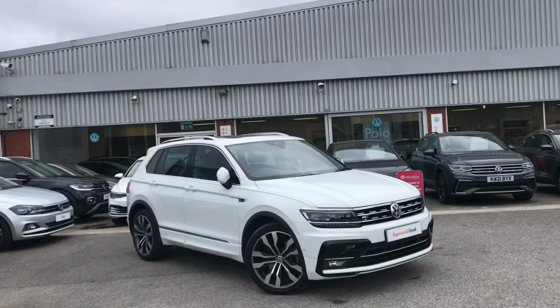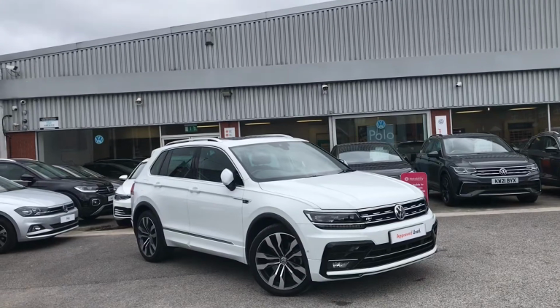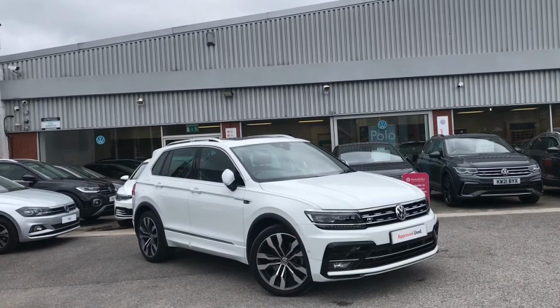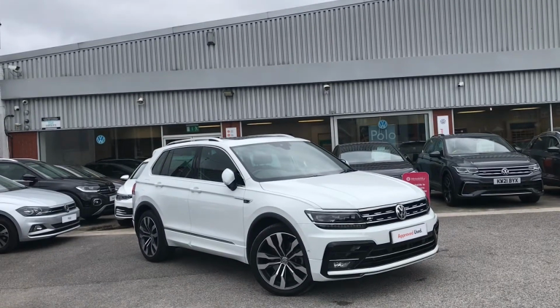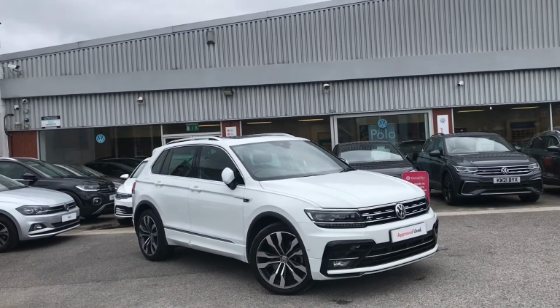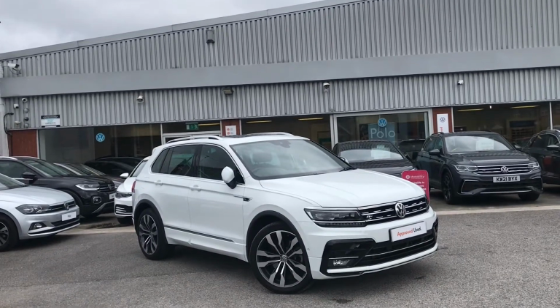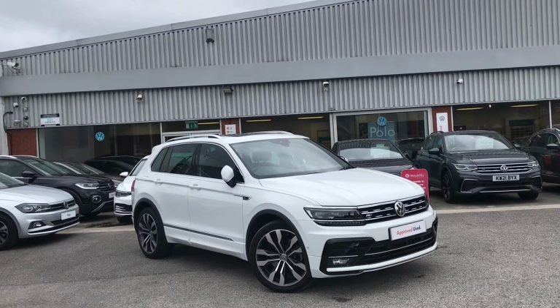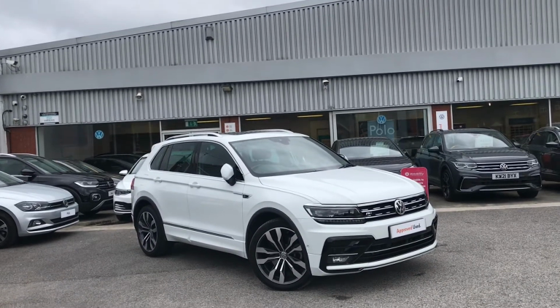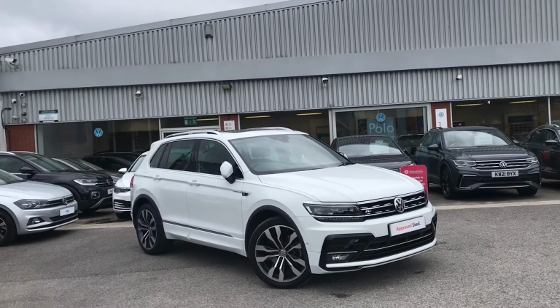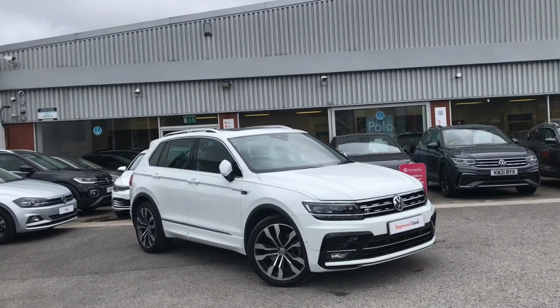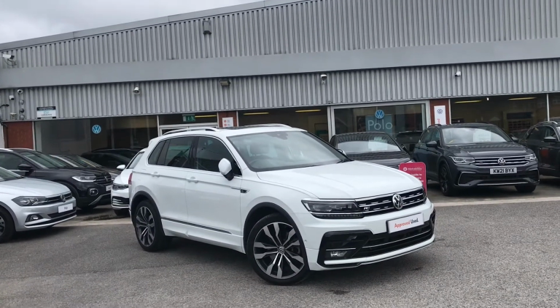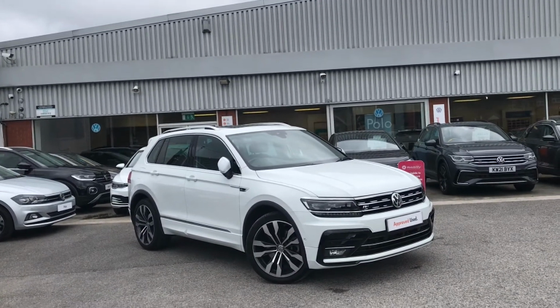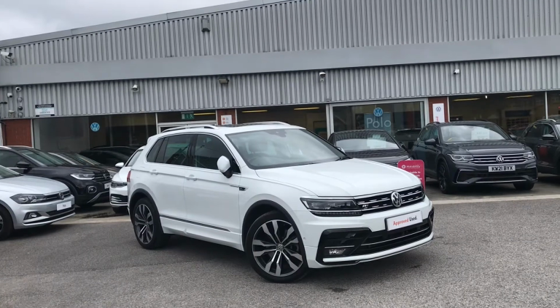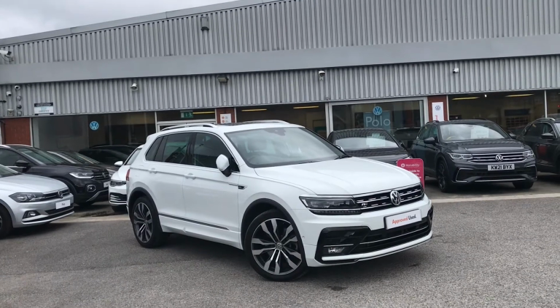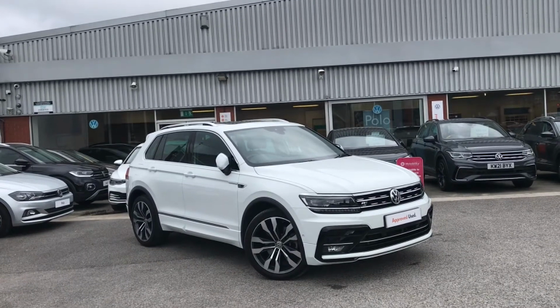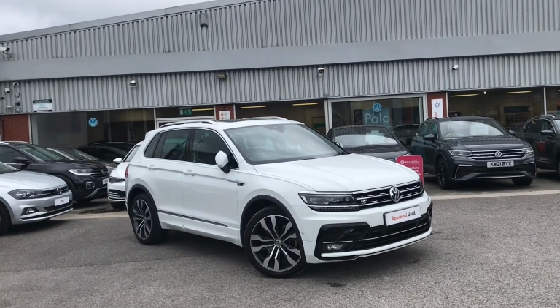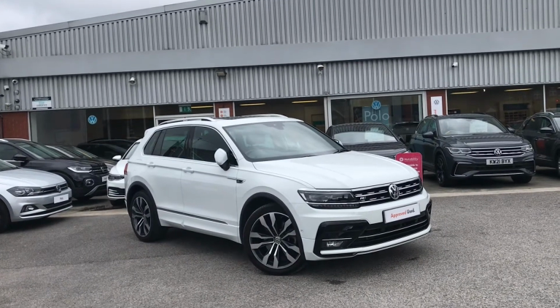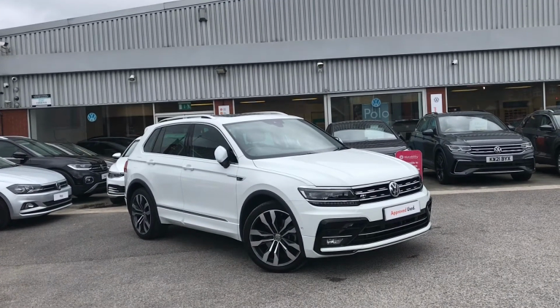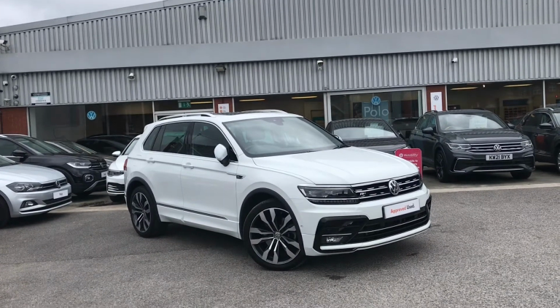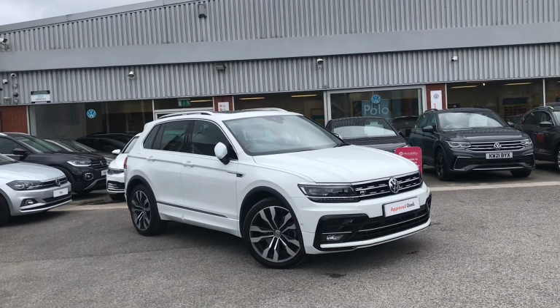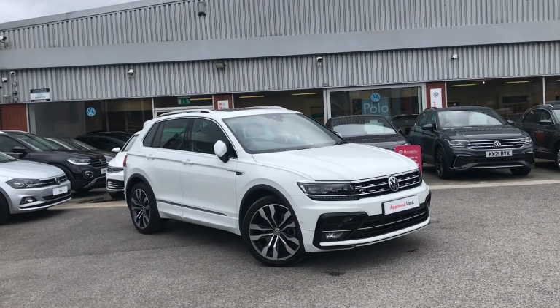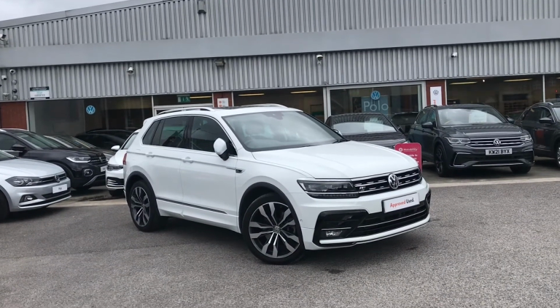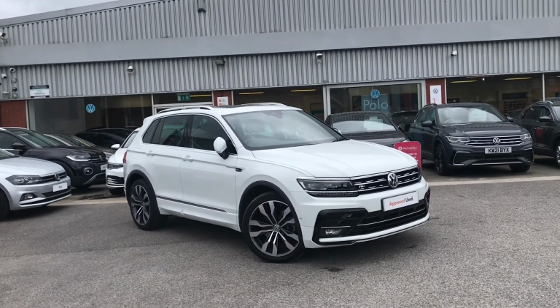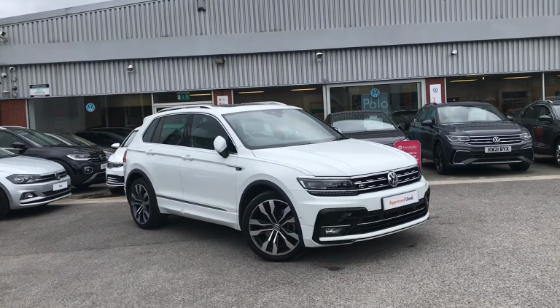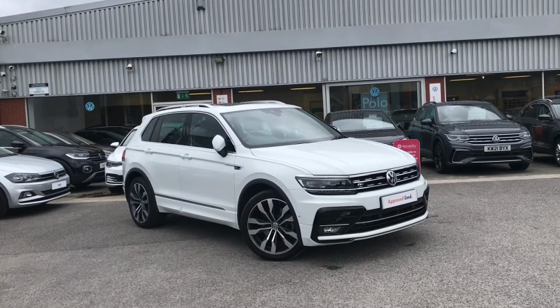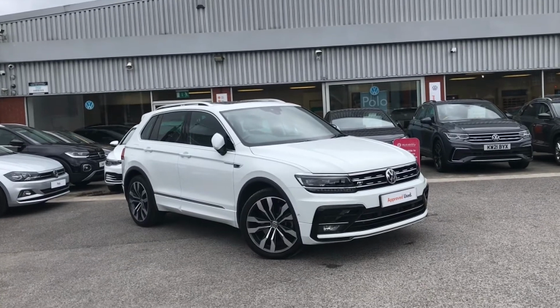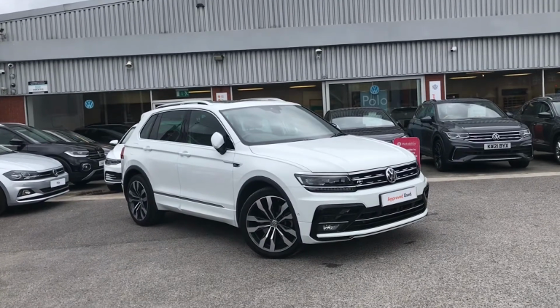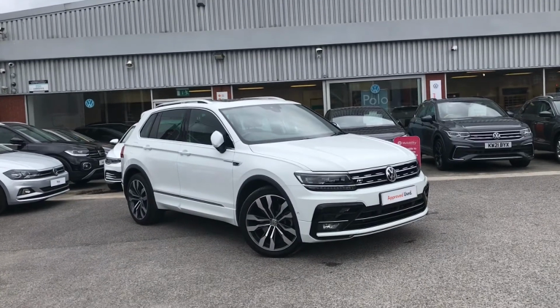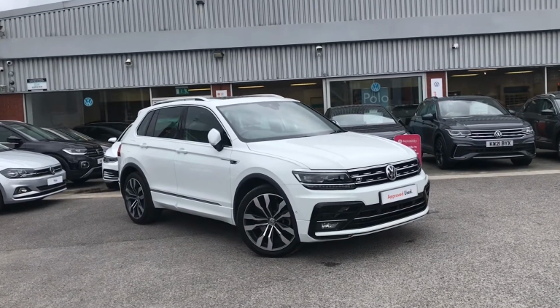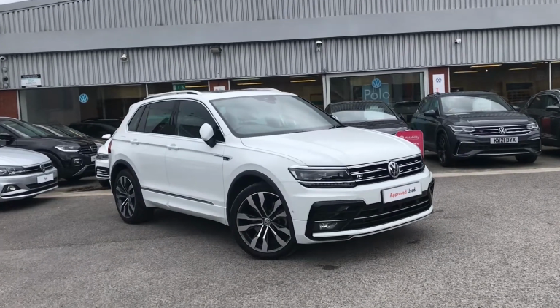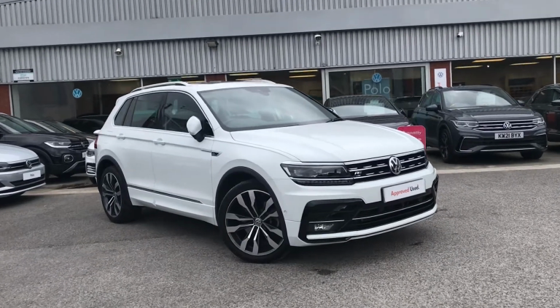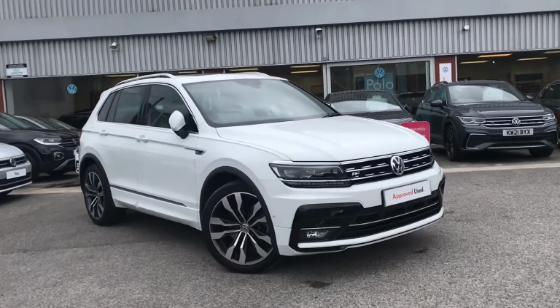Hello from Oldham Volkswagen. Here we have the approved used Volkswagen Tiguan R-Line Tech 2.0 TDI 4Motion at 190 PS in our outstanding pure white finish. This remarkable car comes with tons of great features that we will be very excited to show you.